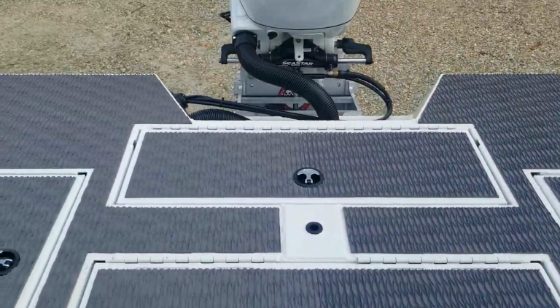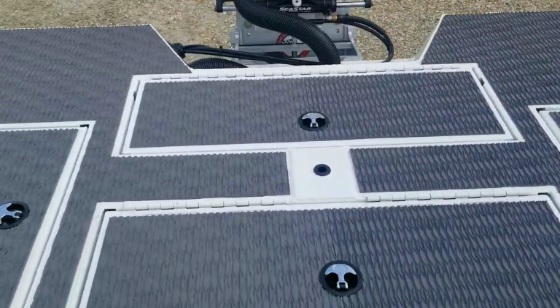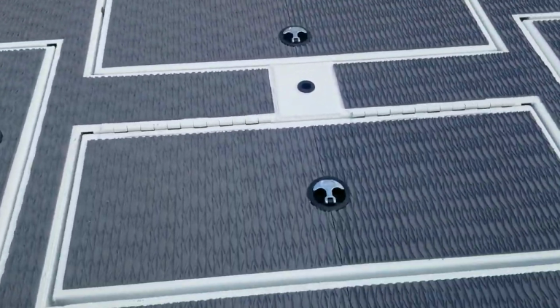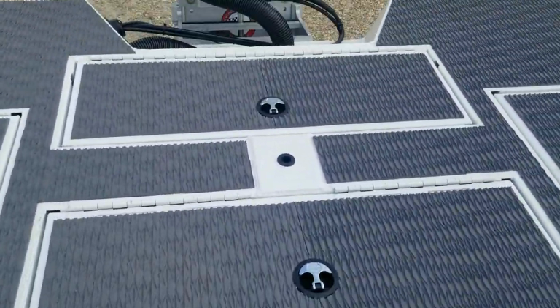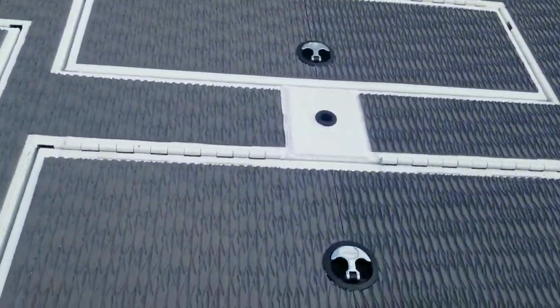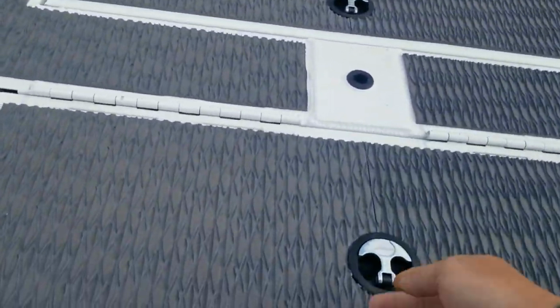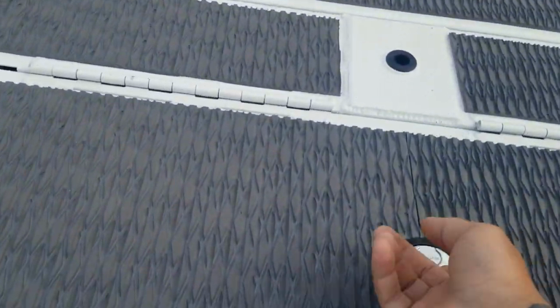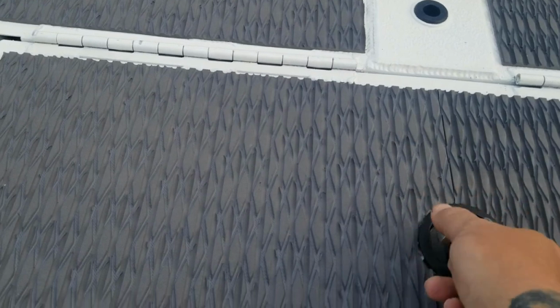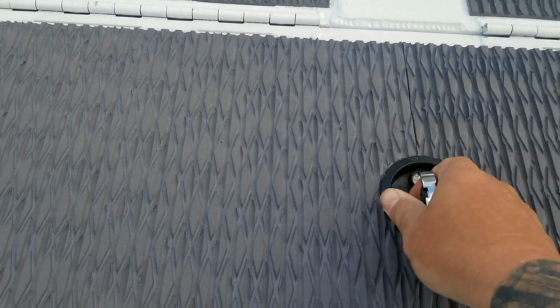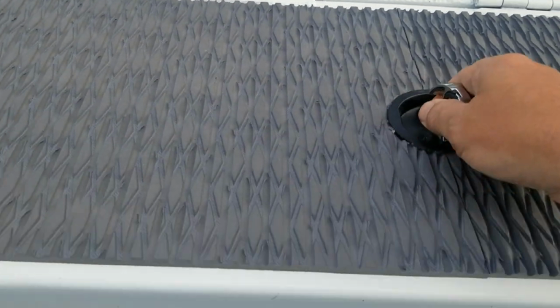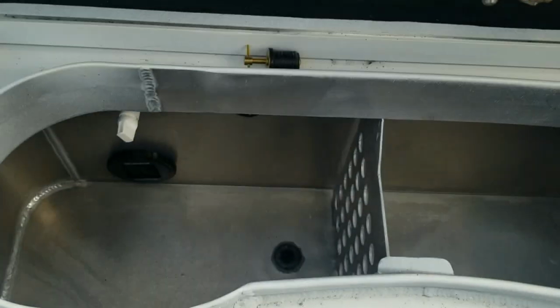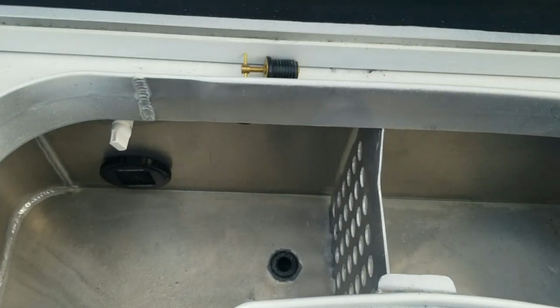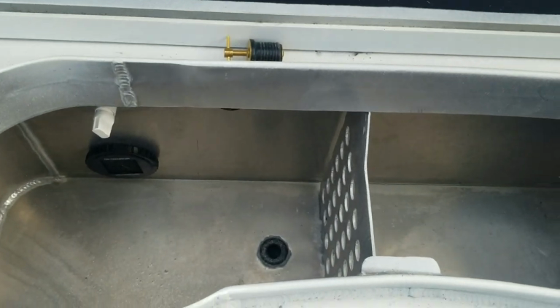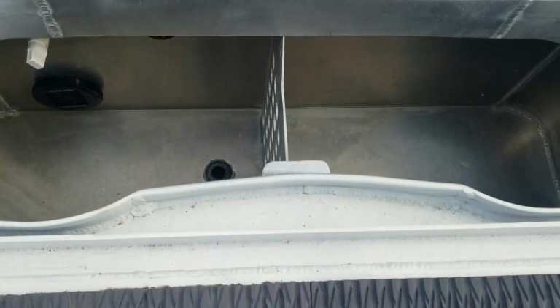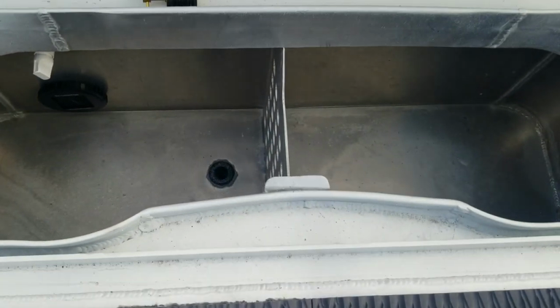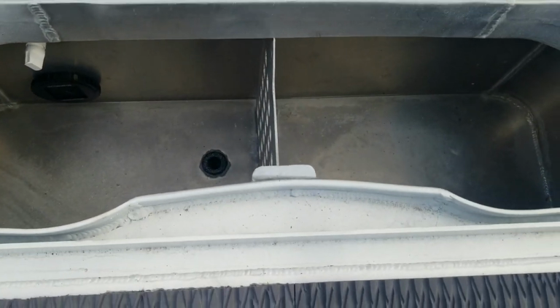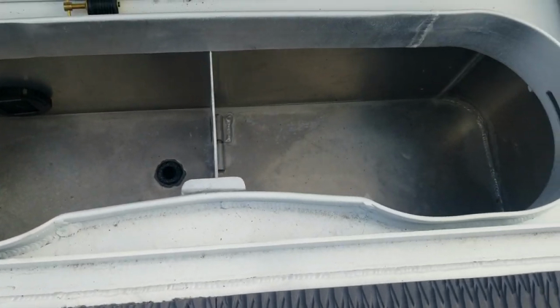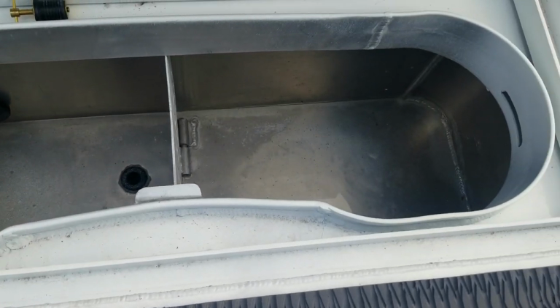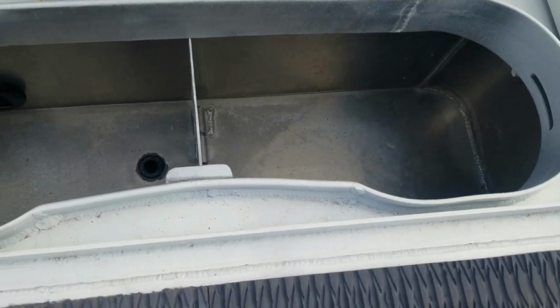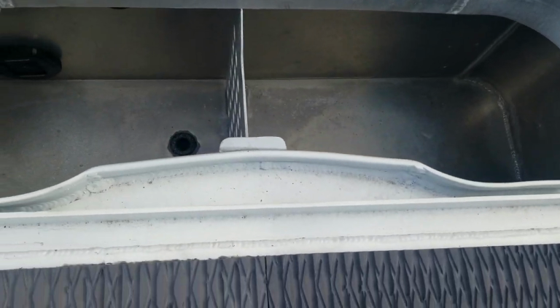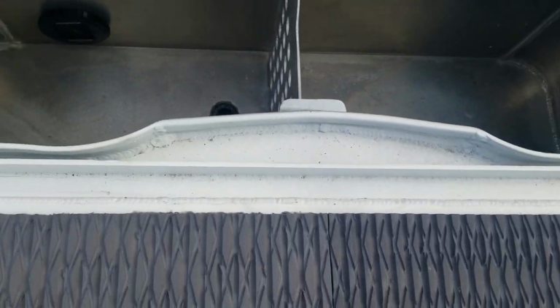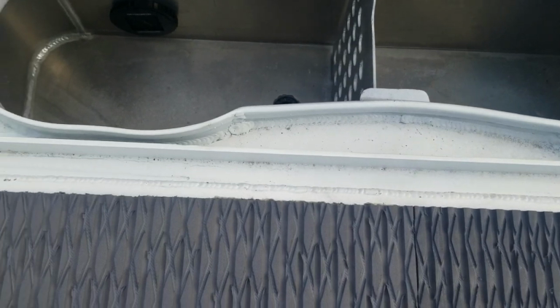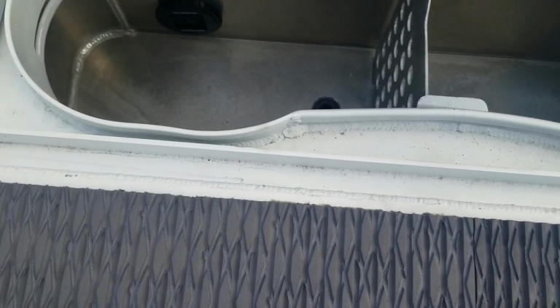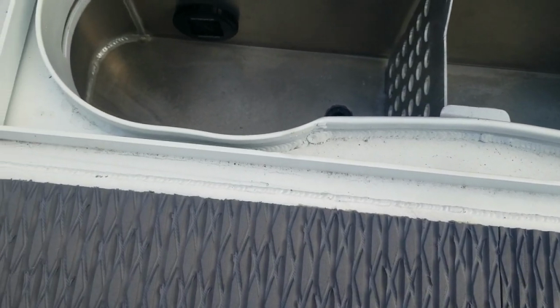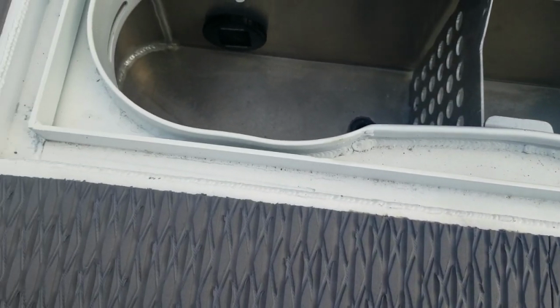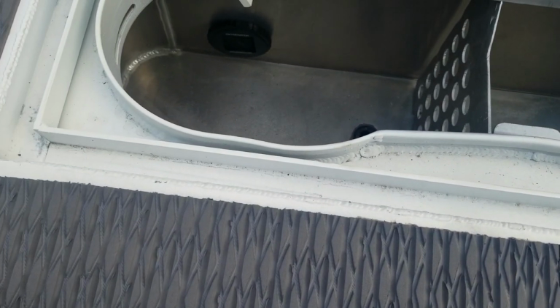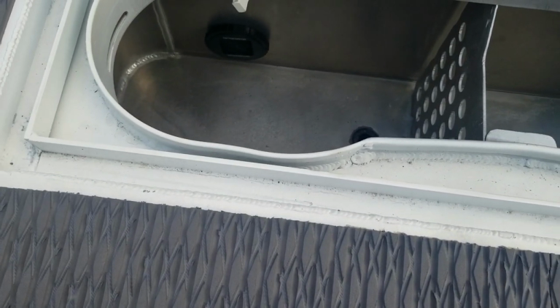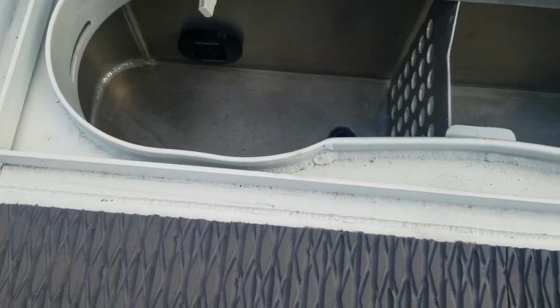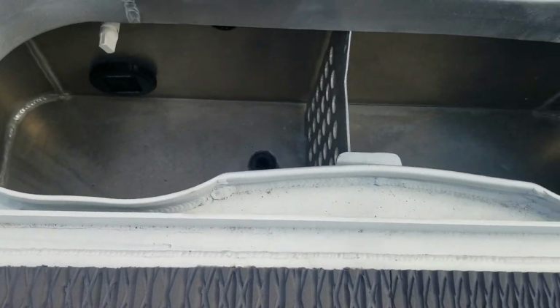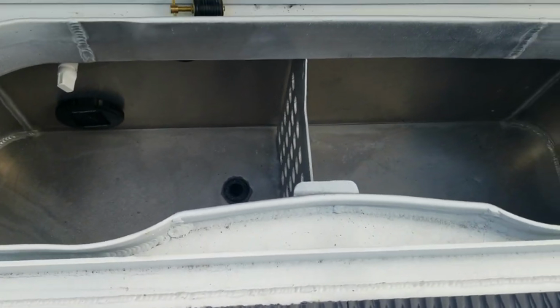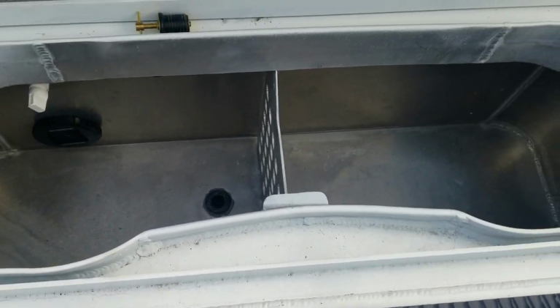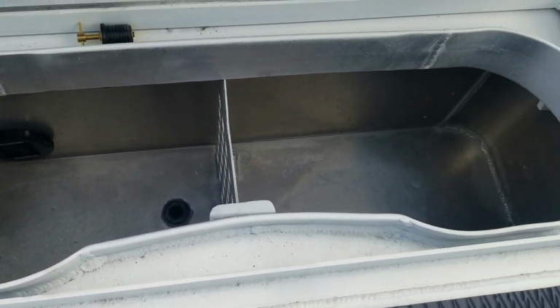On his live well back here in the back, he's got one lid and a big open live well that has a divider in it. That's just what he wanted.